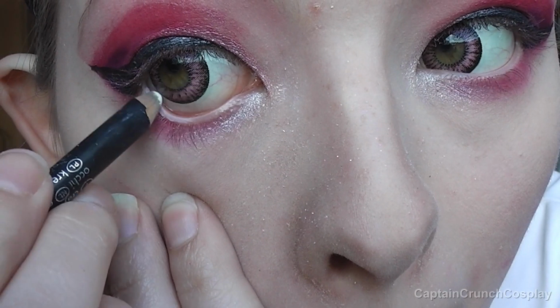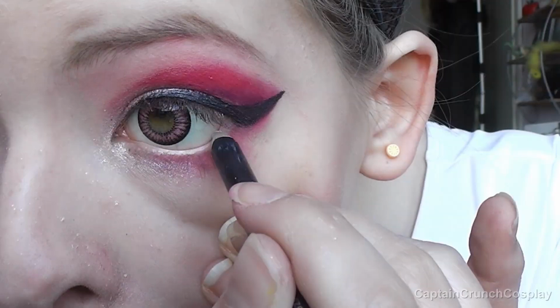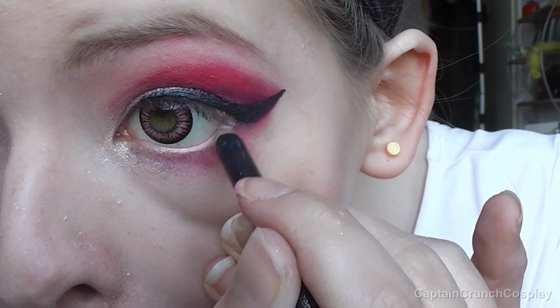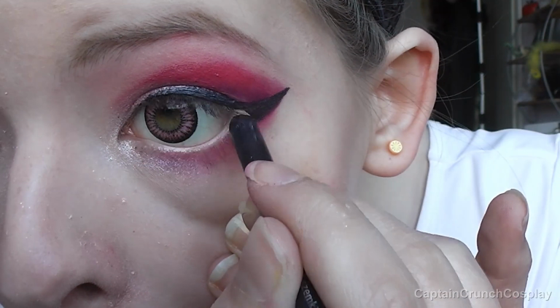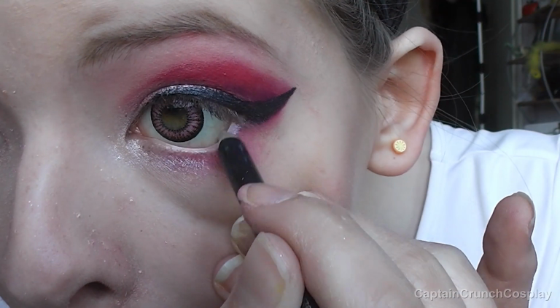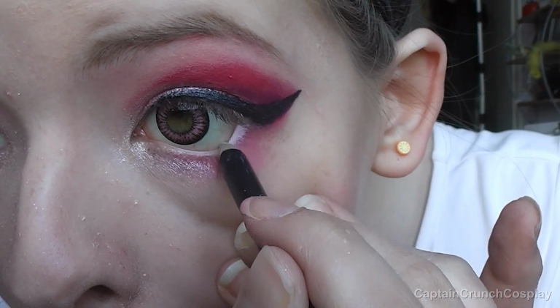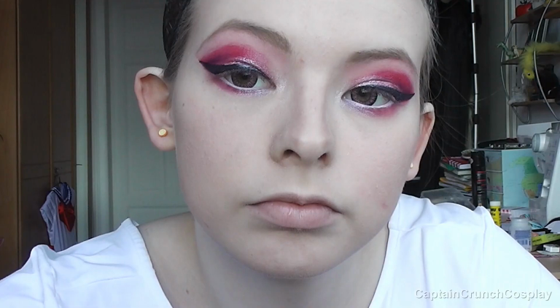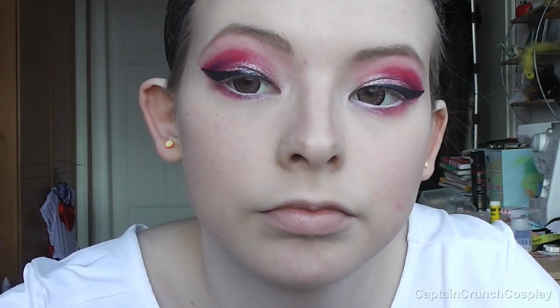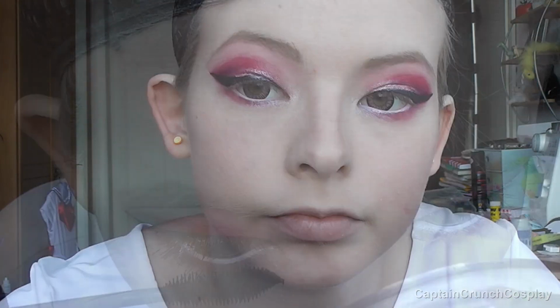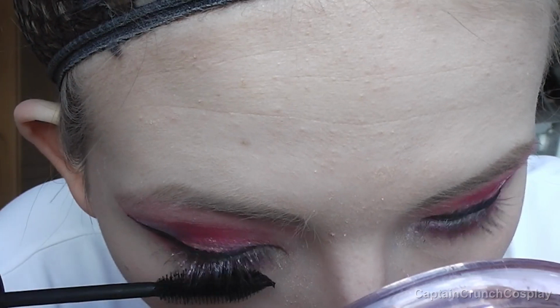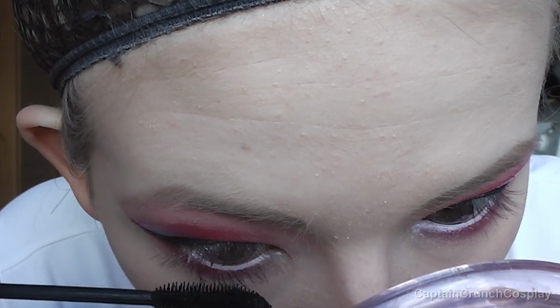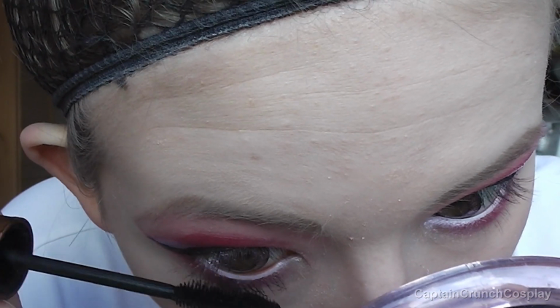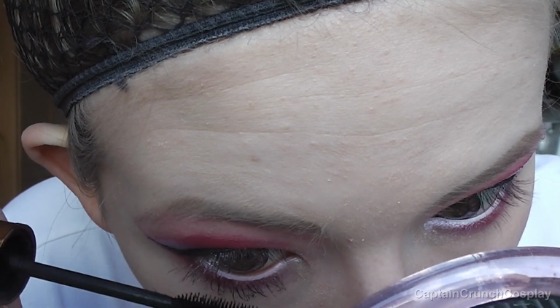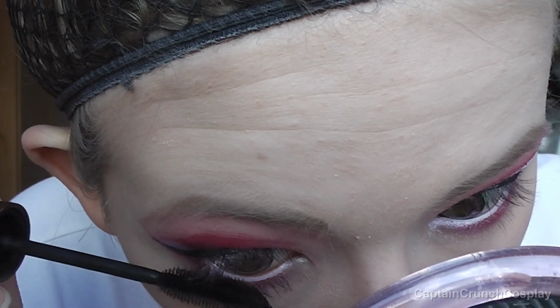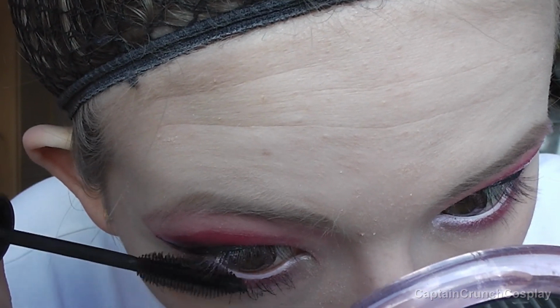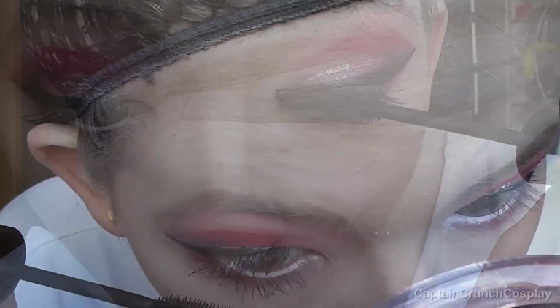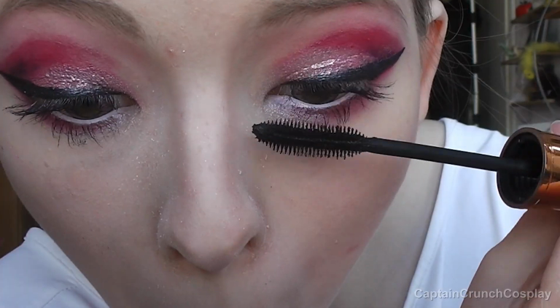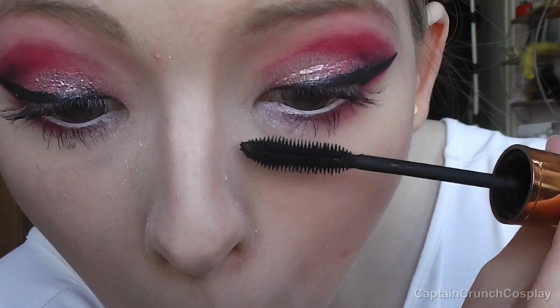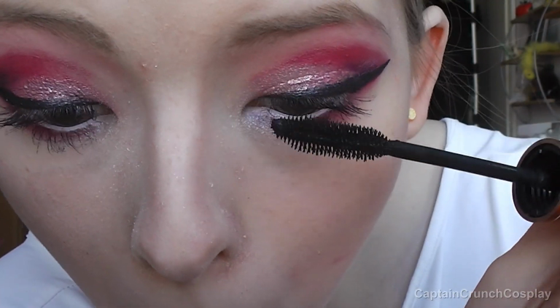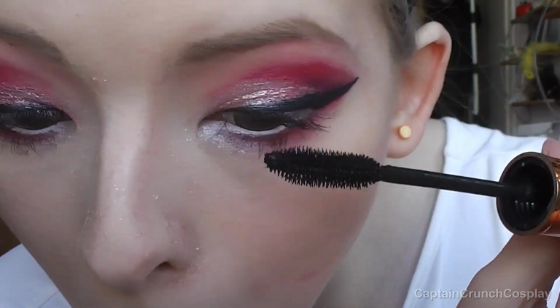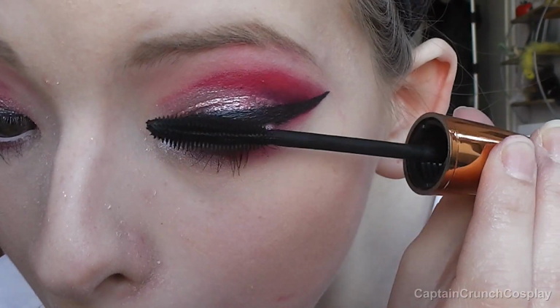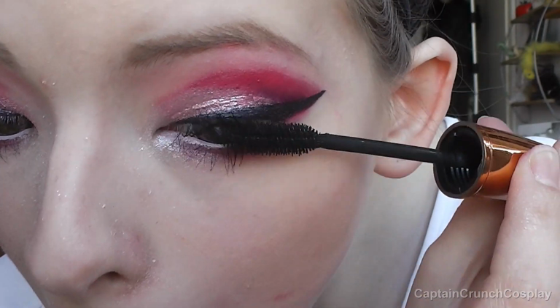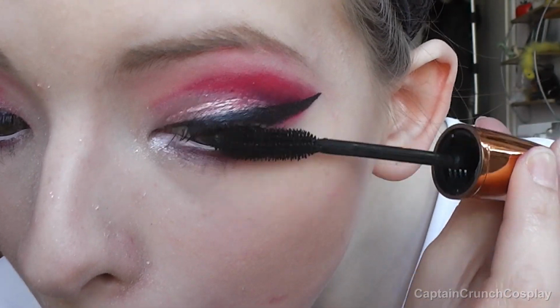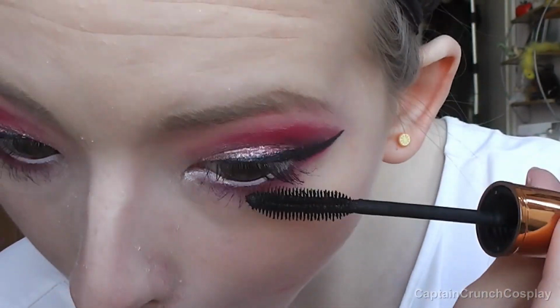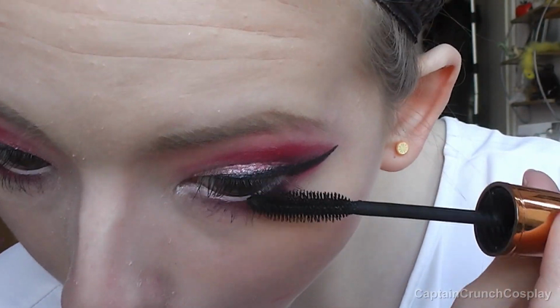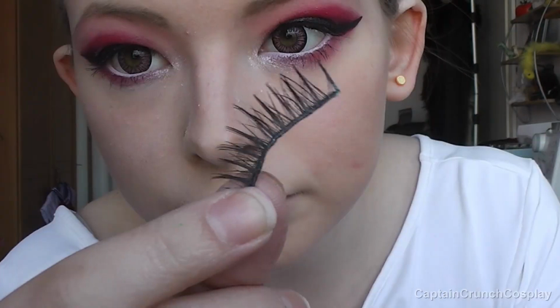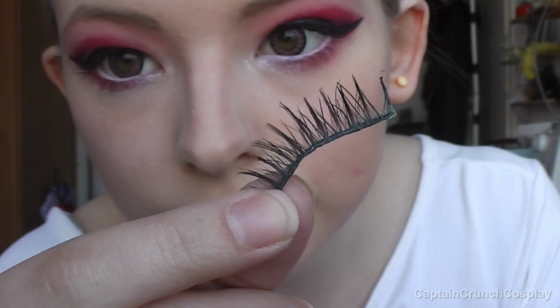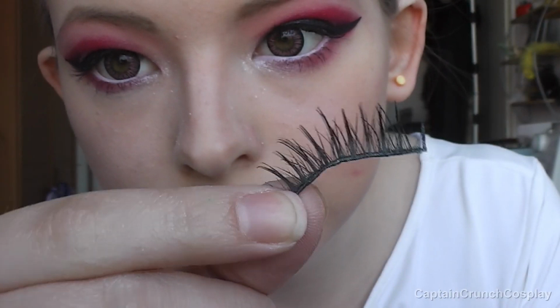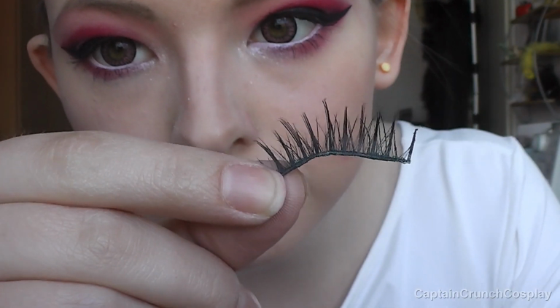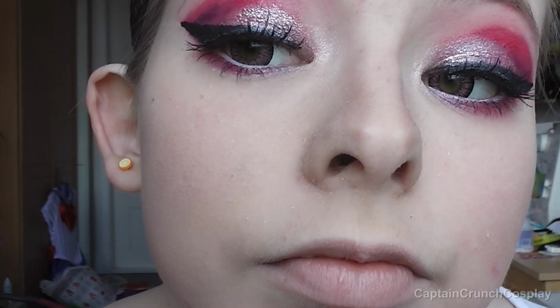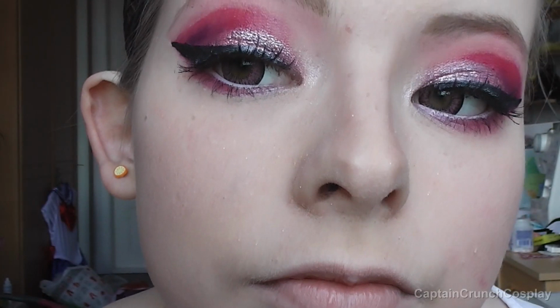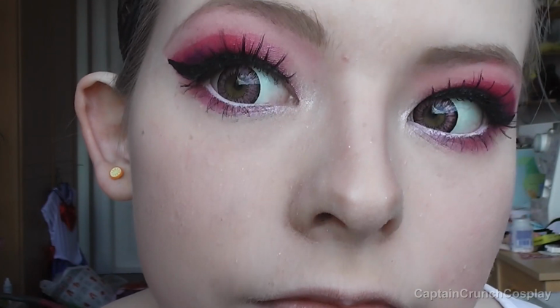Use a white eyeliner on the waterline and apply some mascara on your lashes. If you want, you can also put some falsies on.